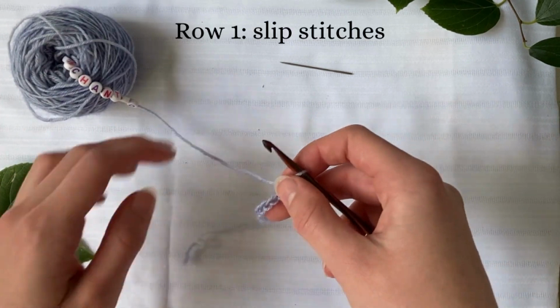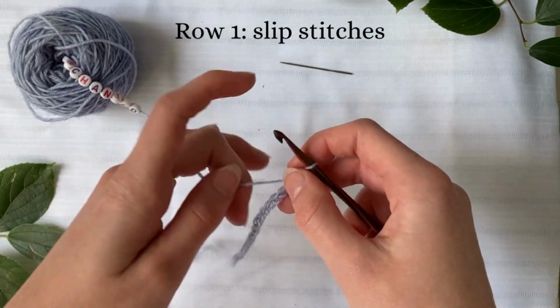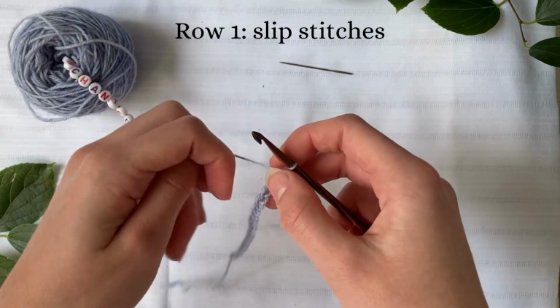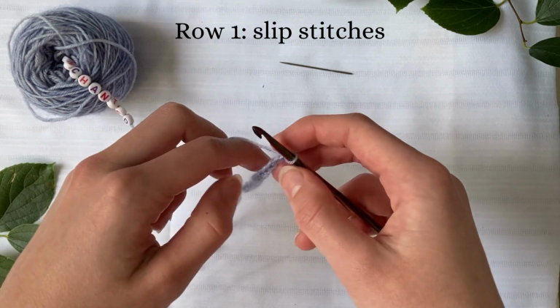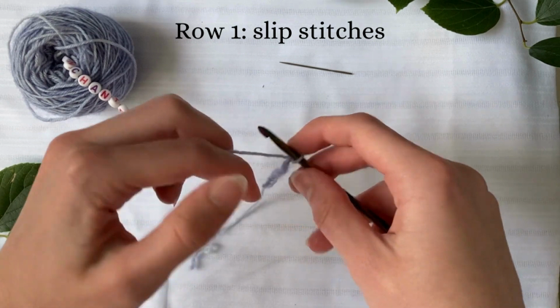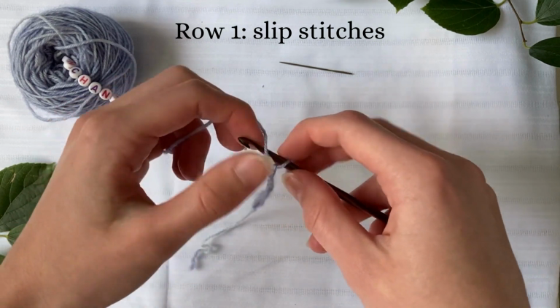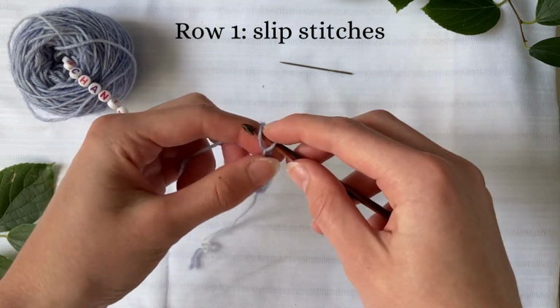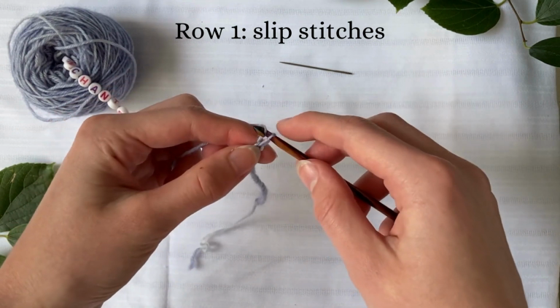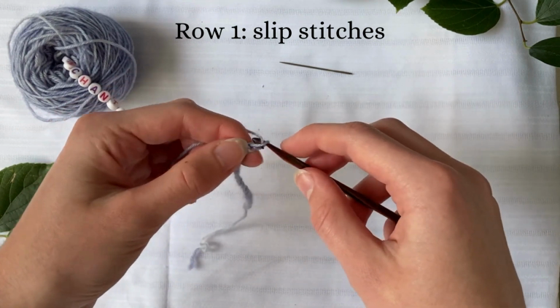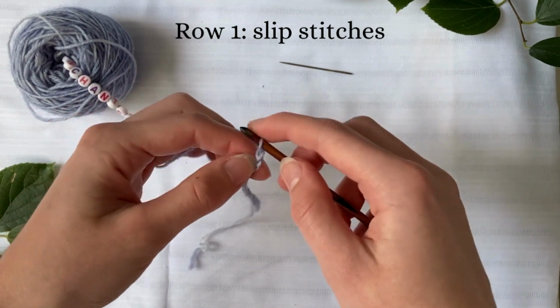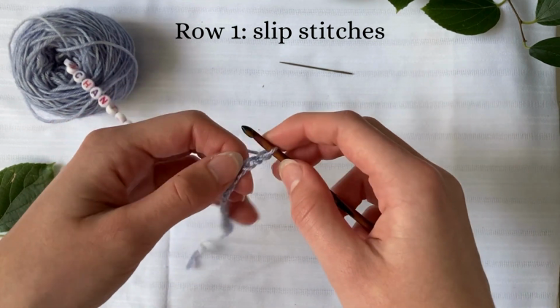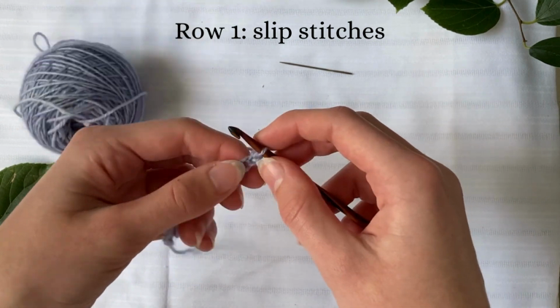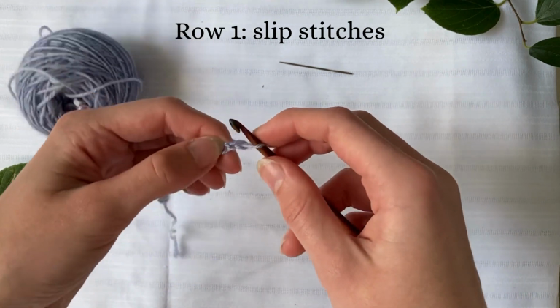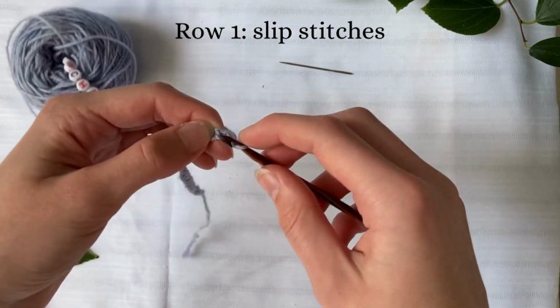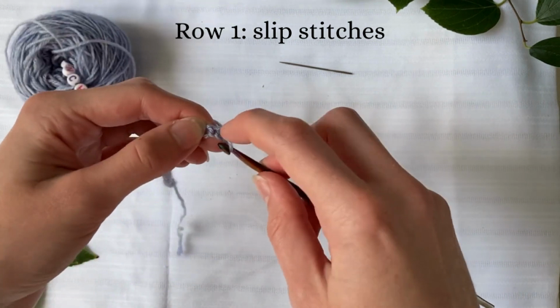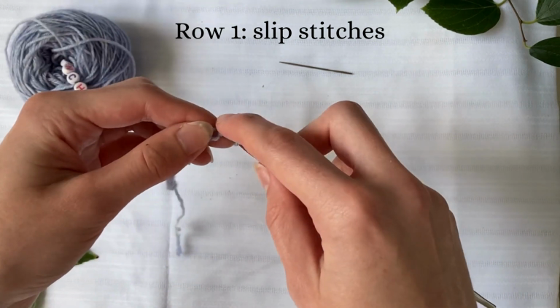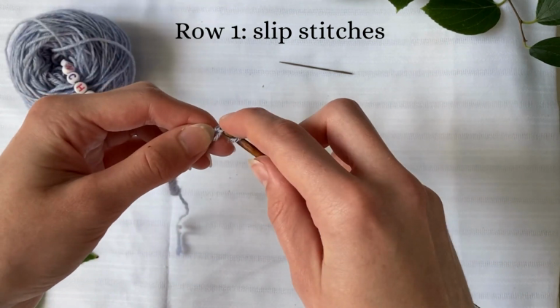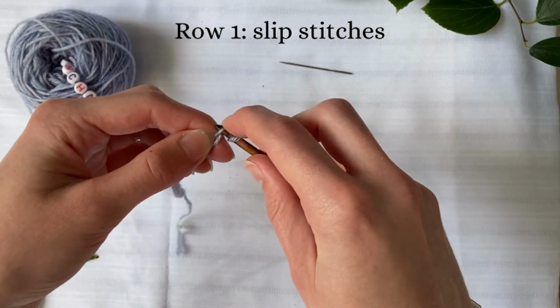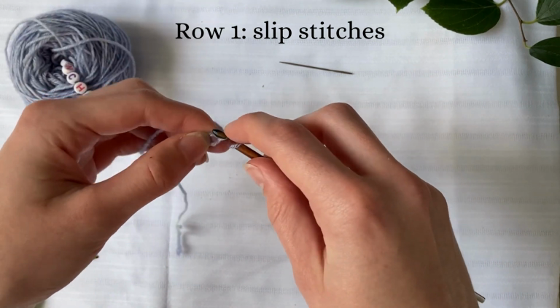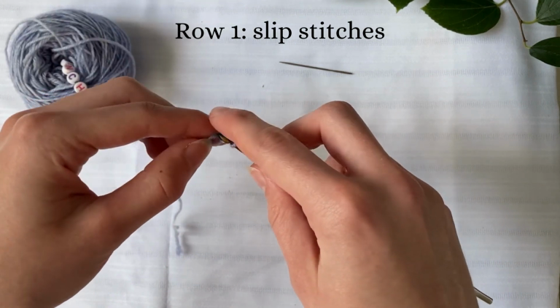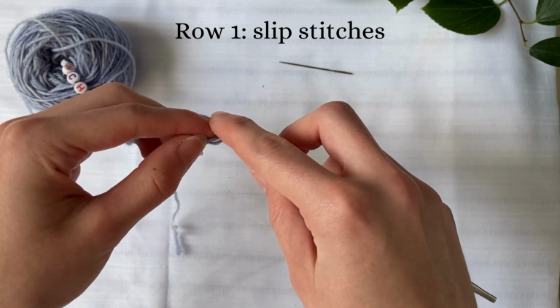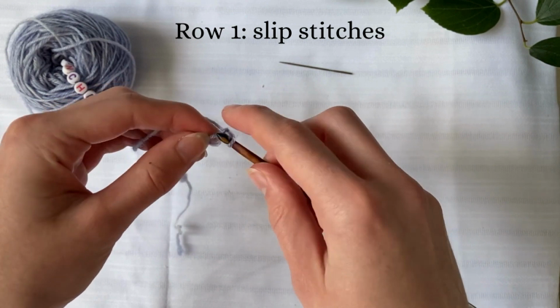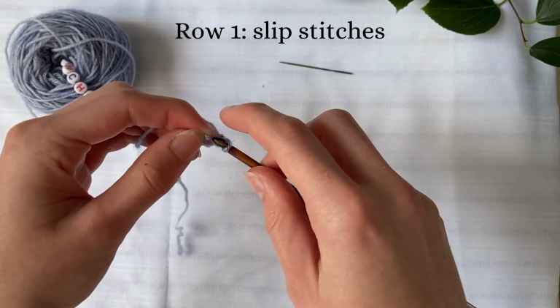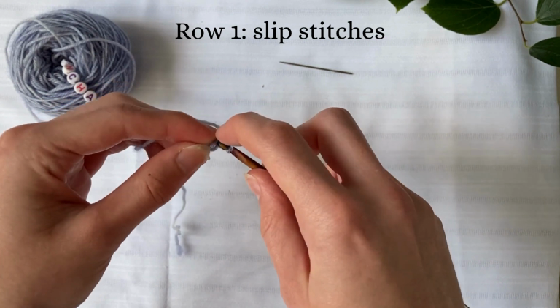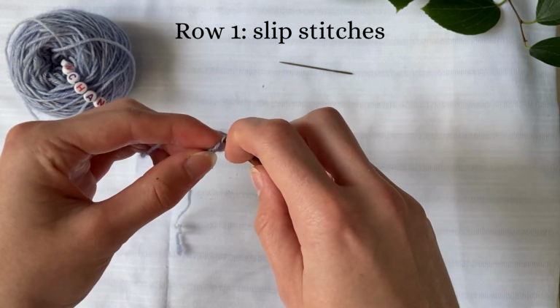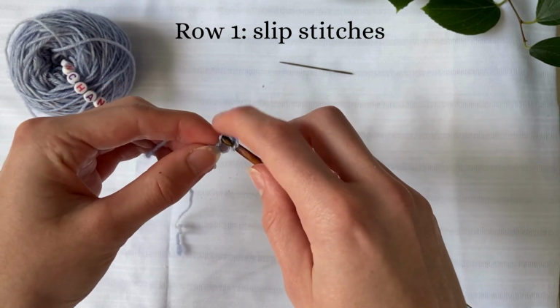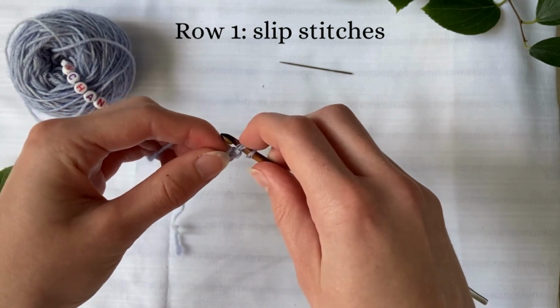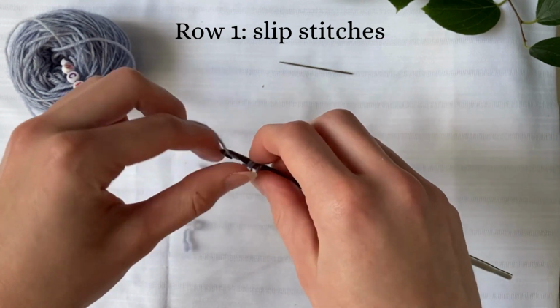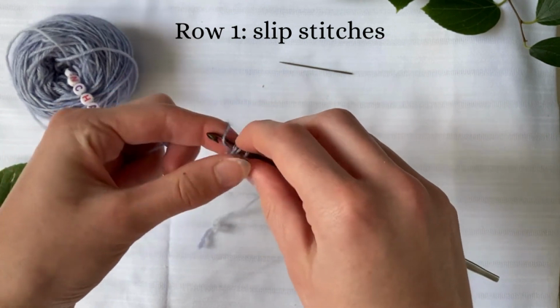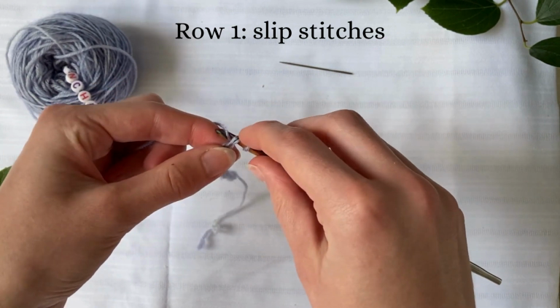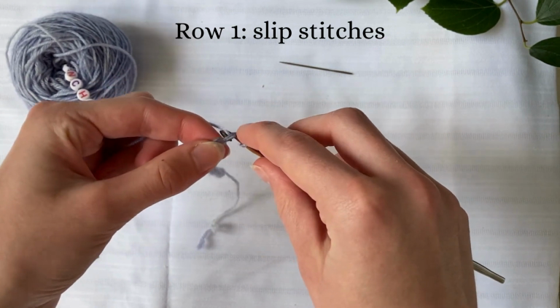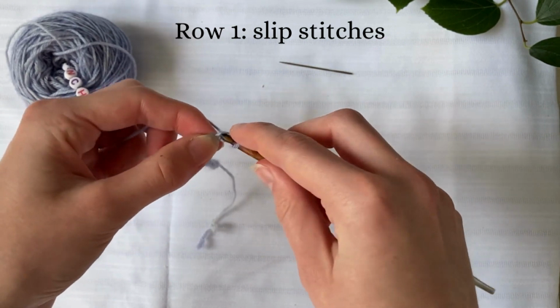Once you've chained your desired amount, chain one more and then complete a row of slip stitches across. This will be the base layer of your bracelet.